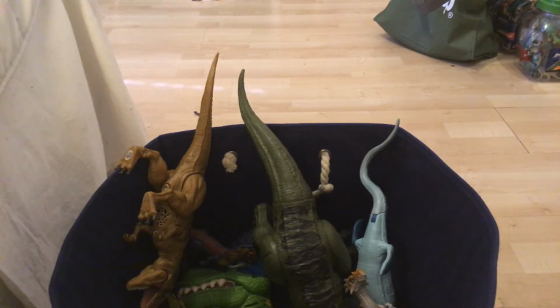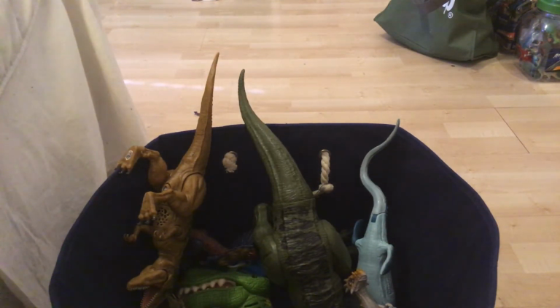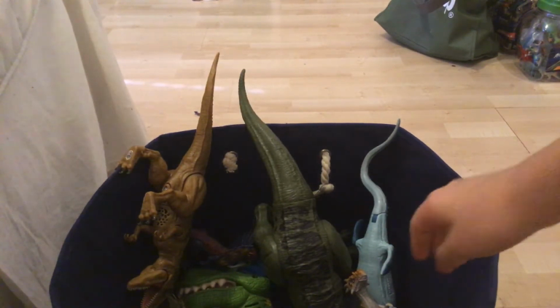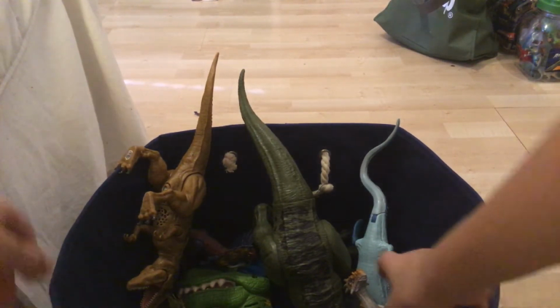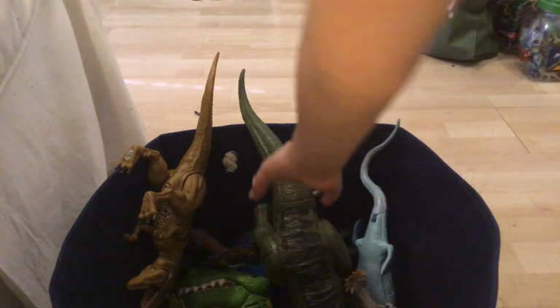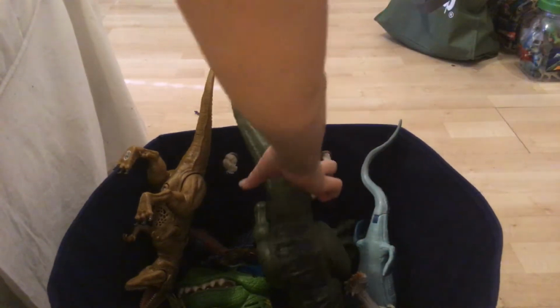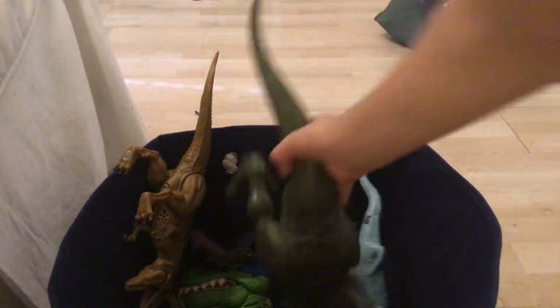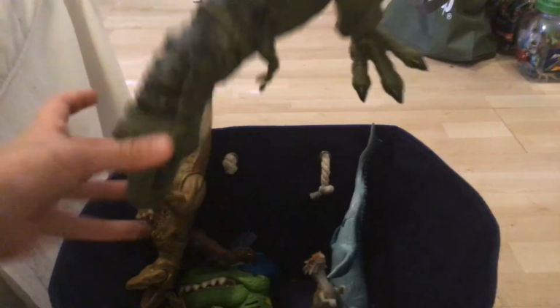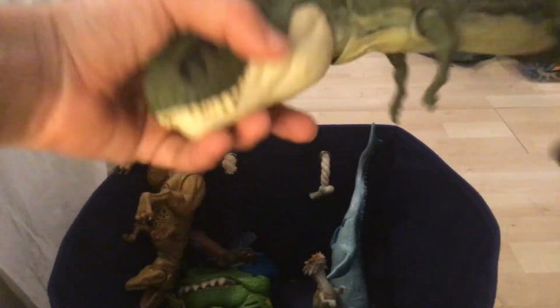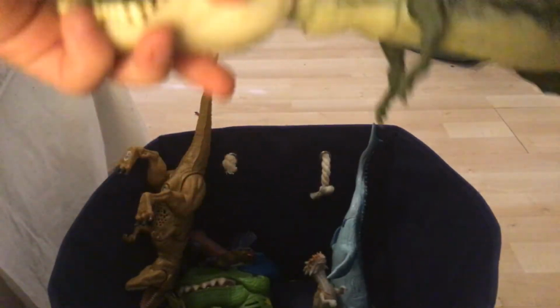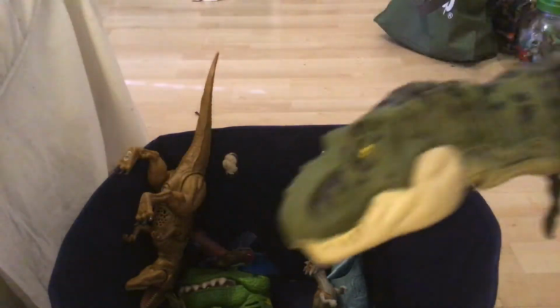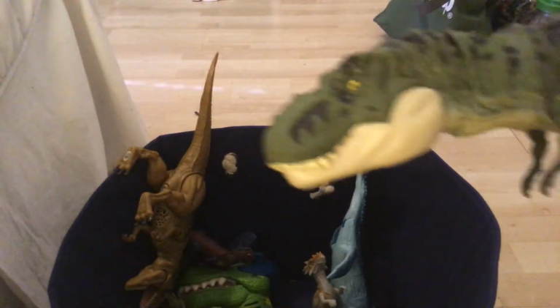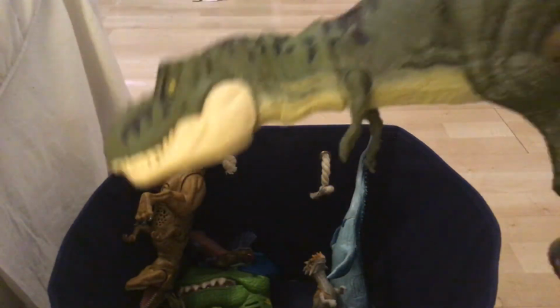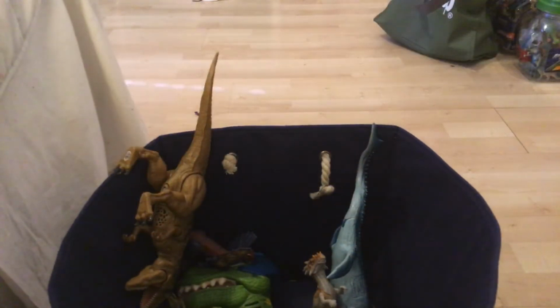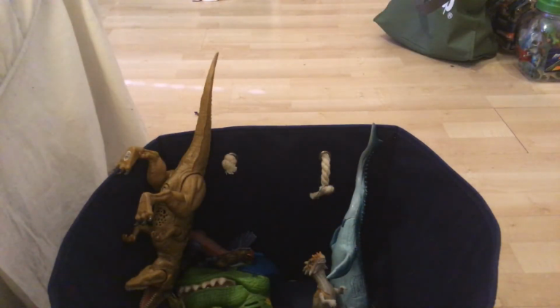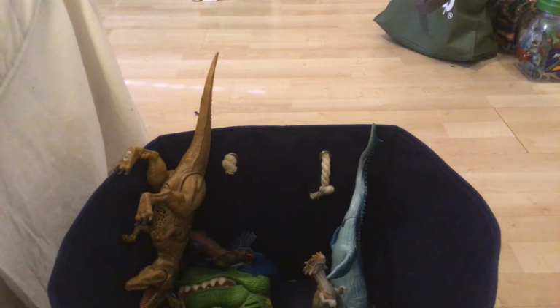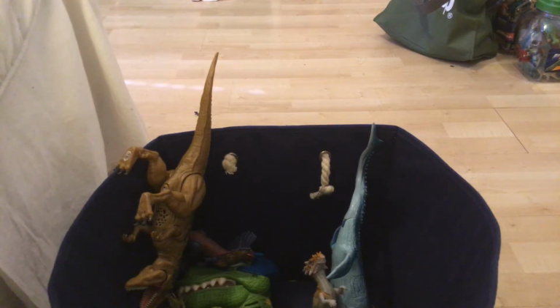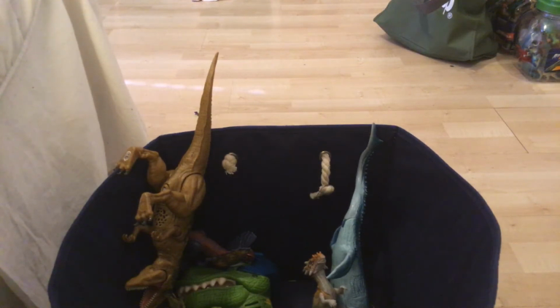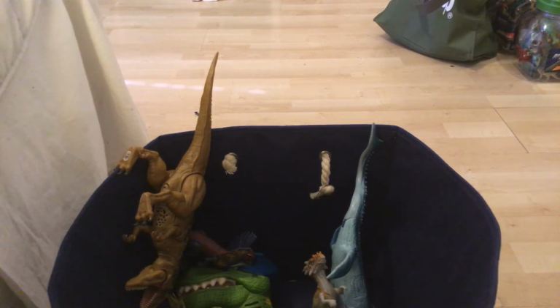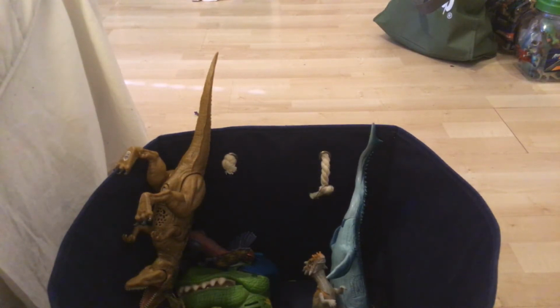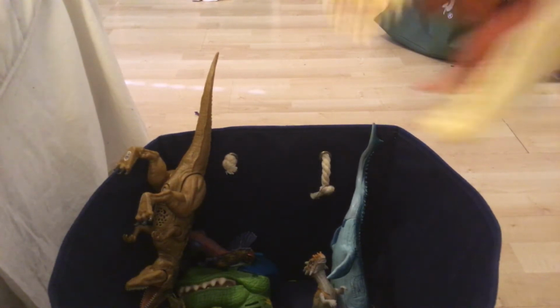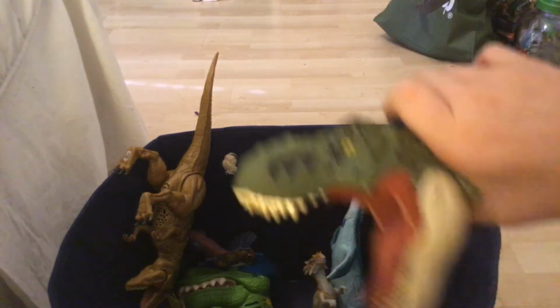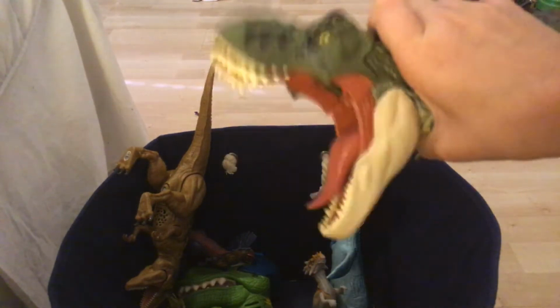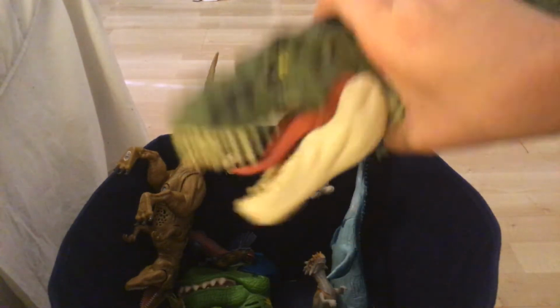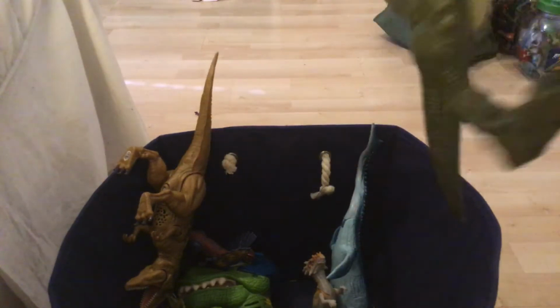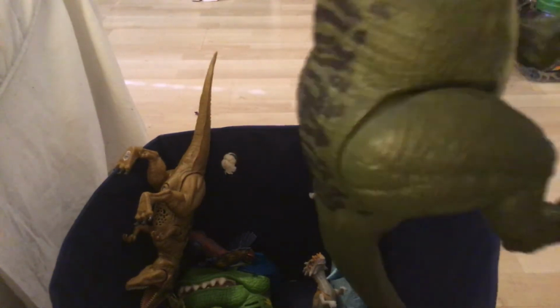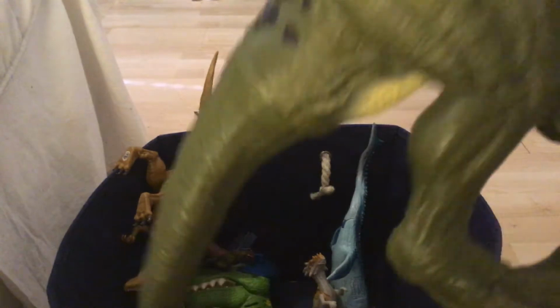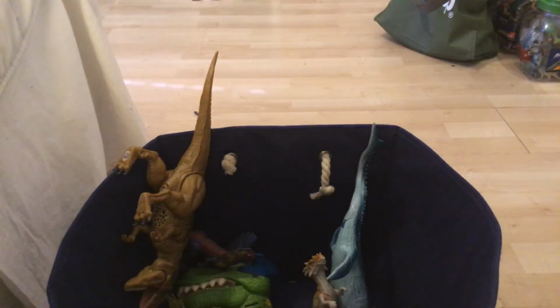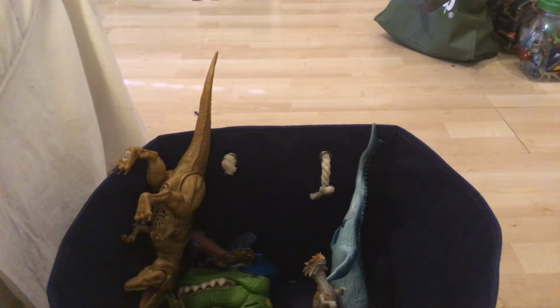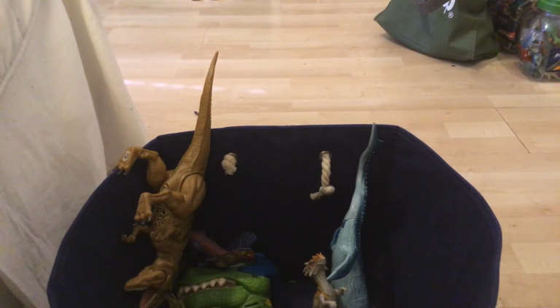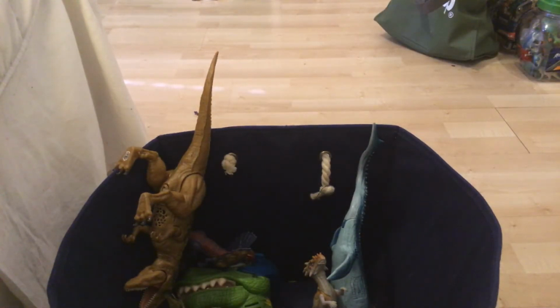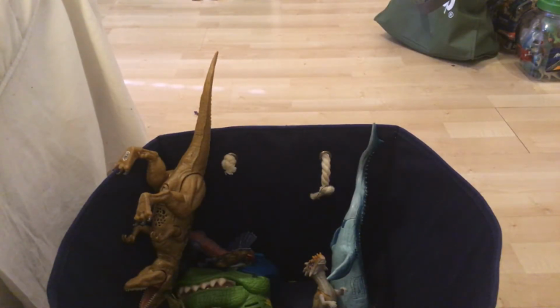Next up we have a Jurassic World Fallen Kingdom Tyrannosaurus rex — the king himself. Awesome details.